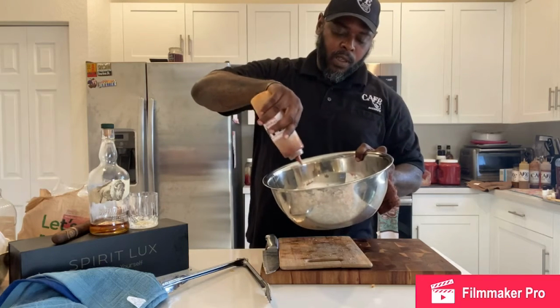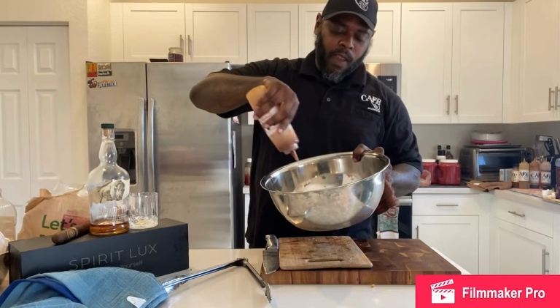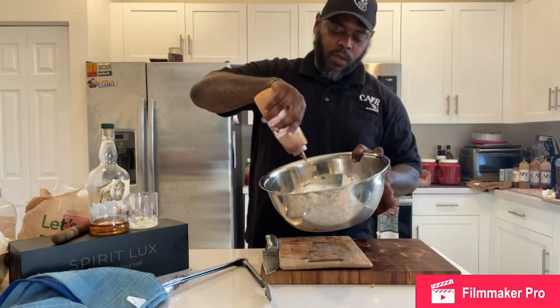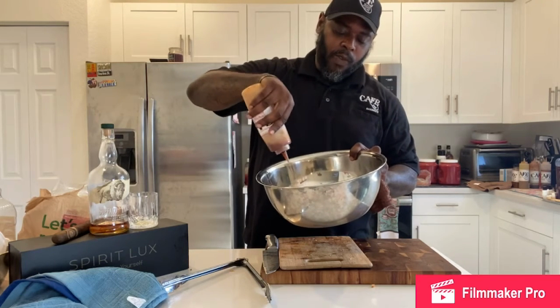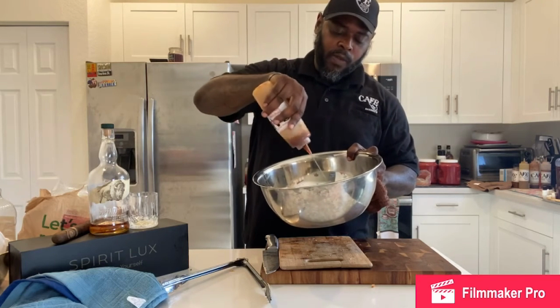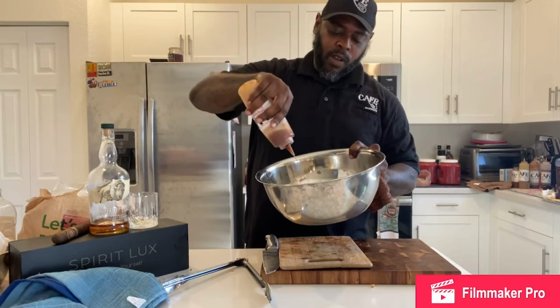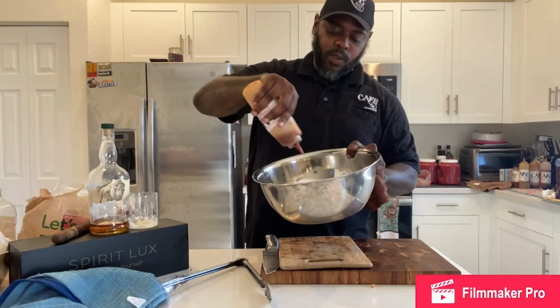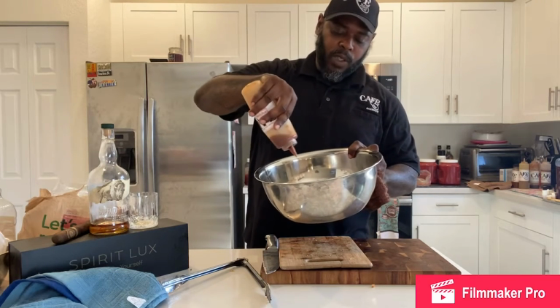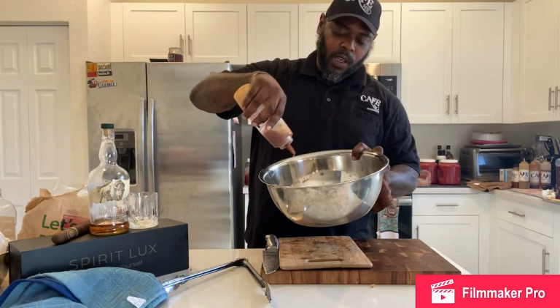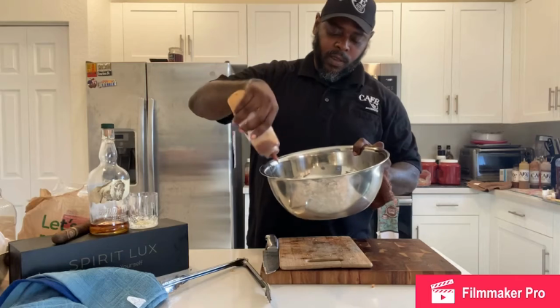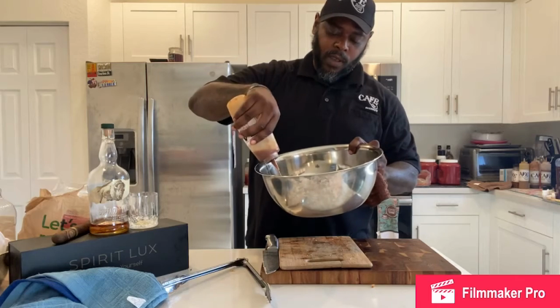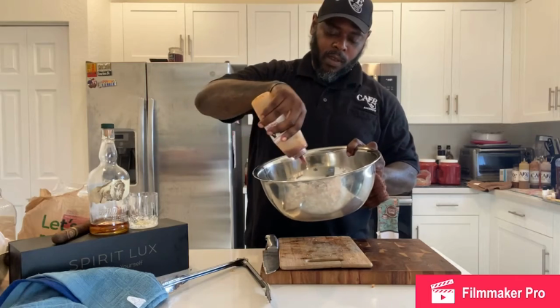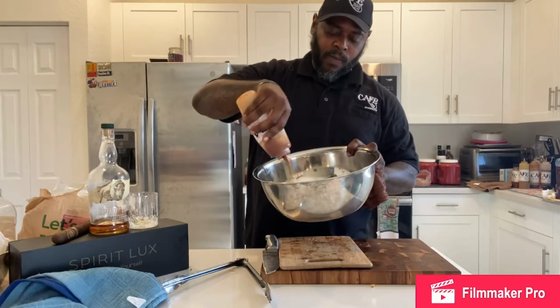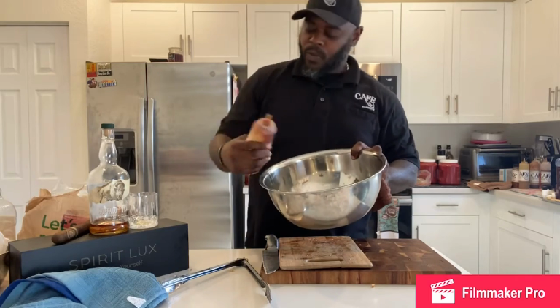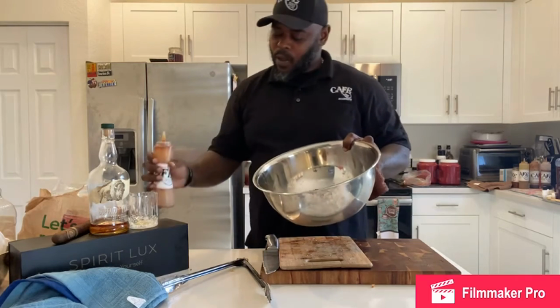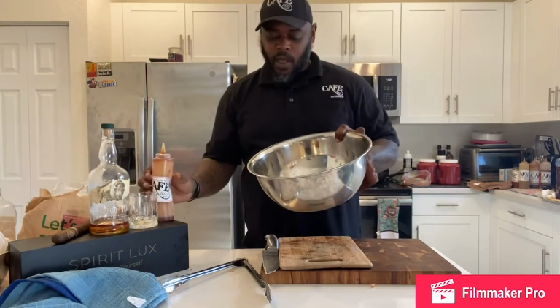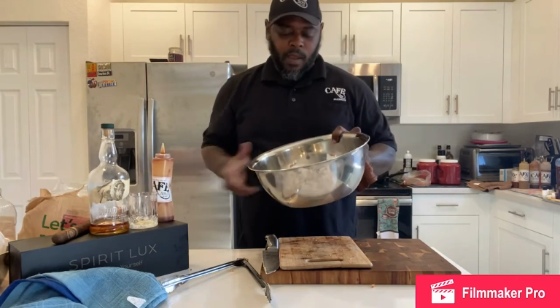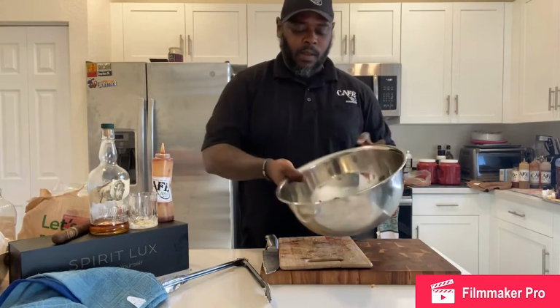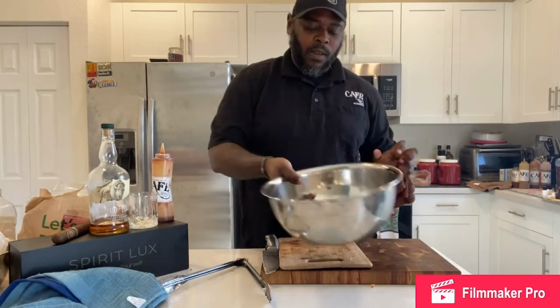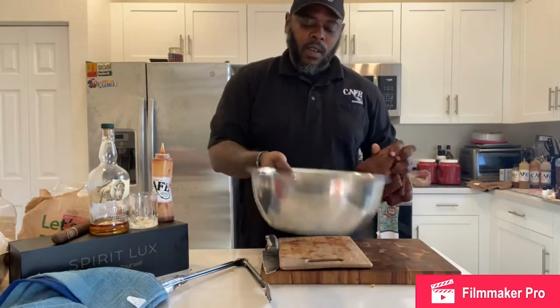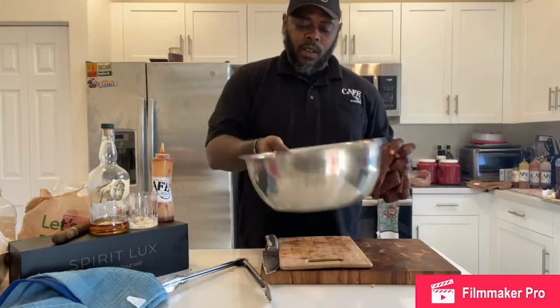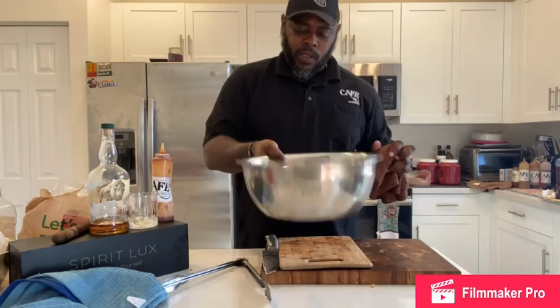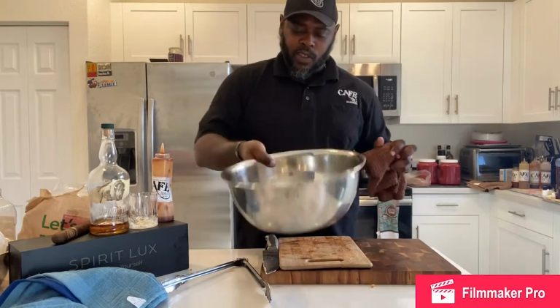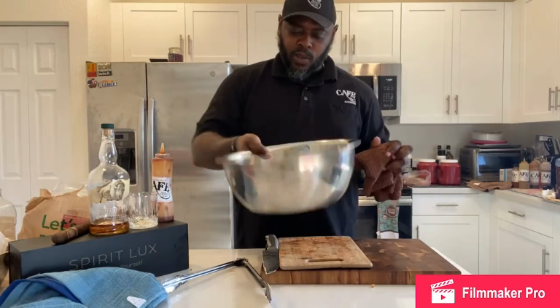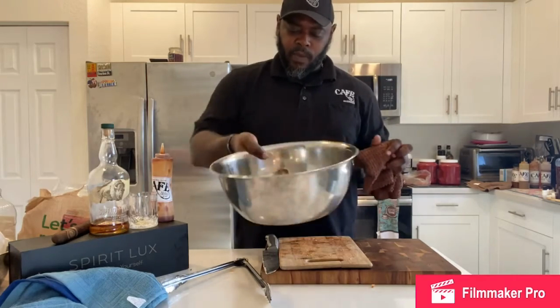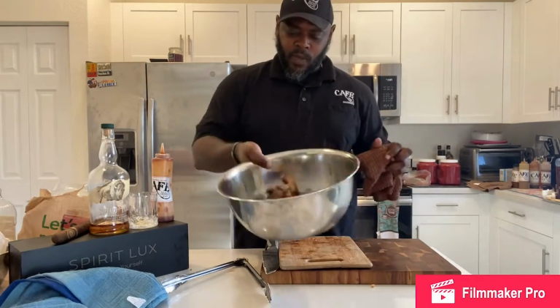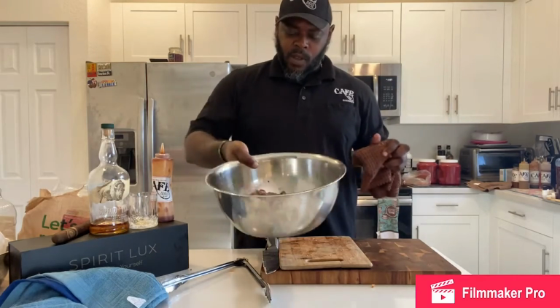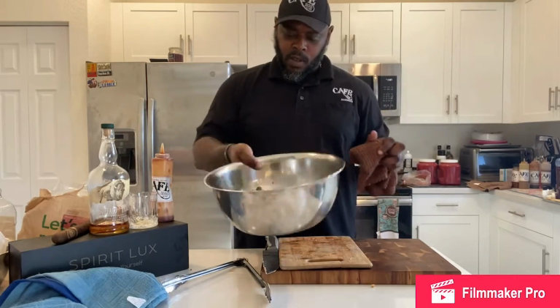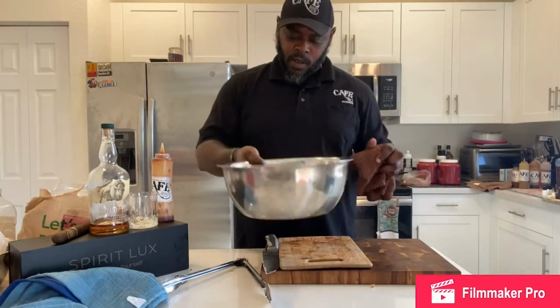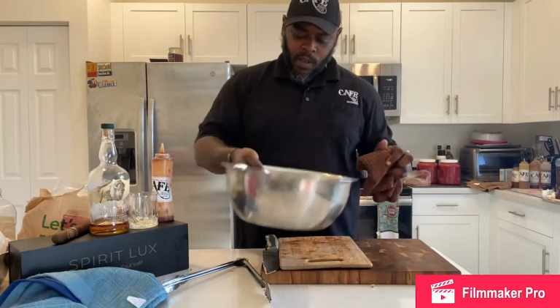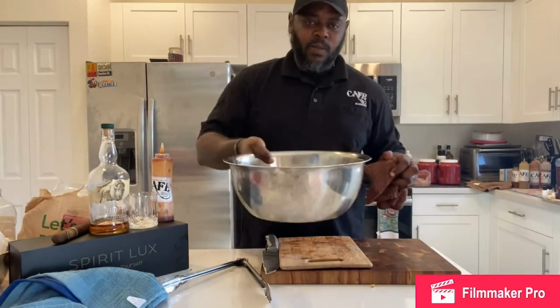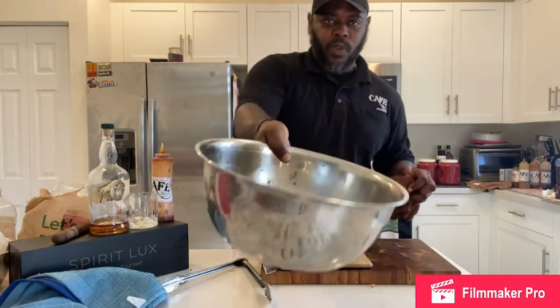A little Cafe 305 original barbecue sauce — toss that in just a little bit. Some beautiful color.